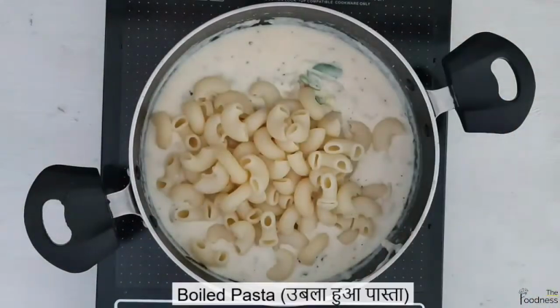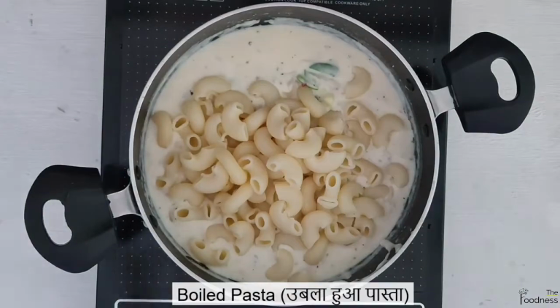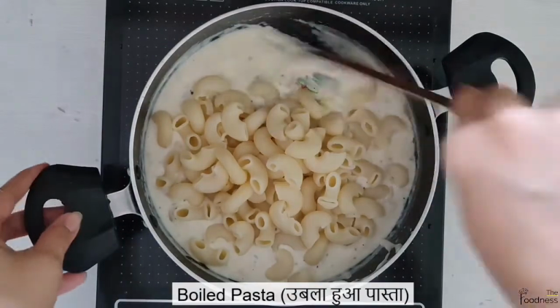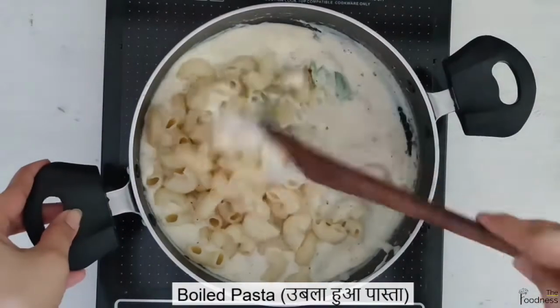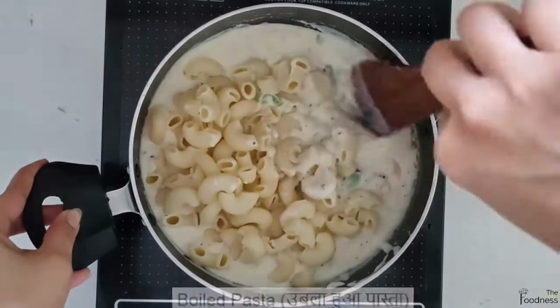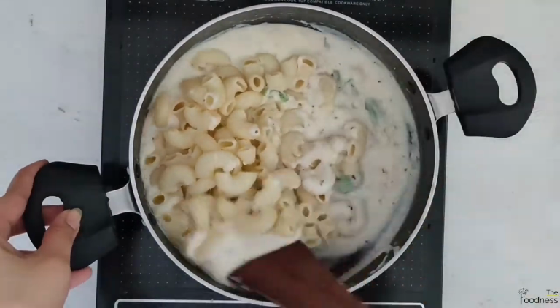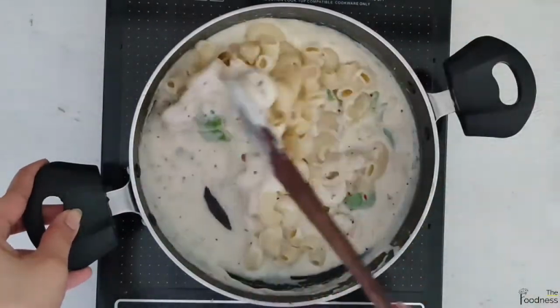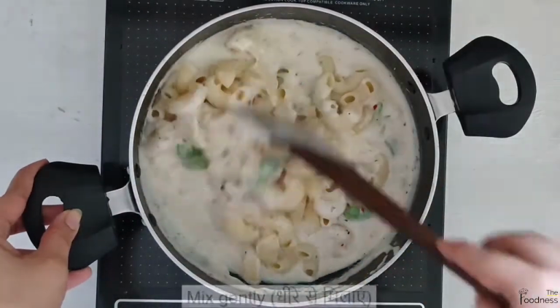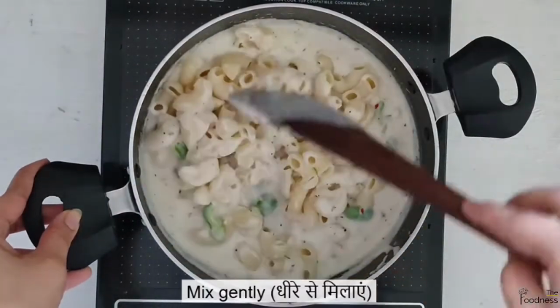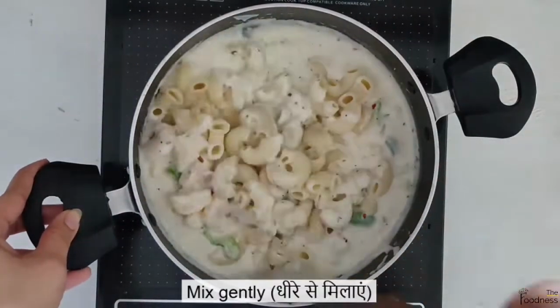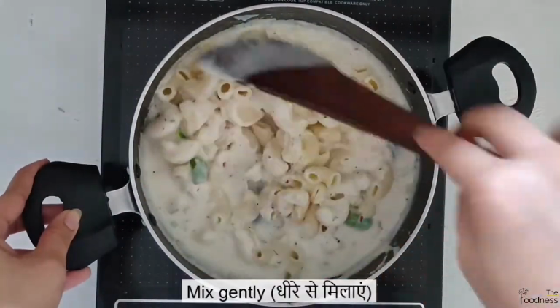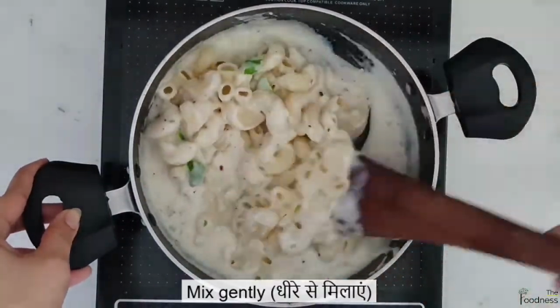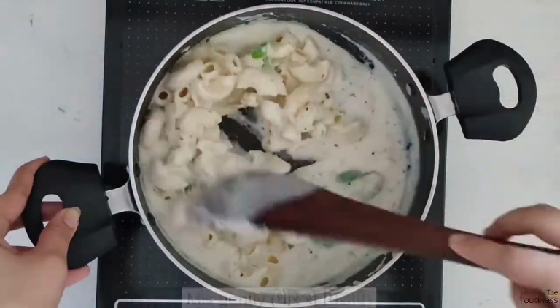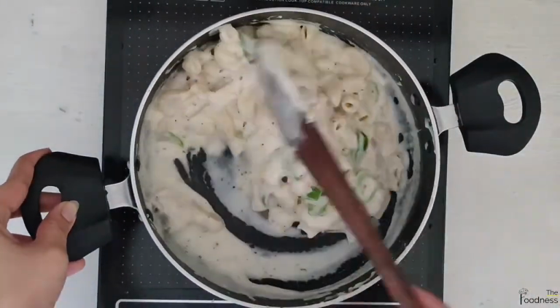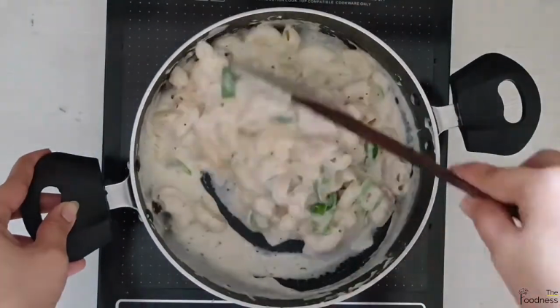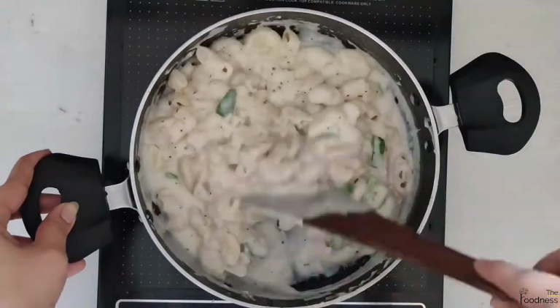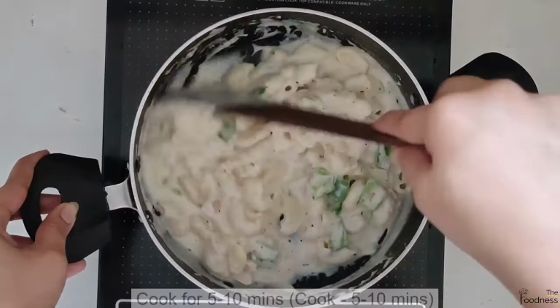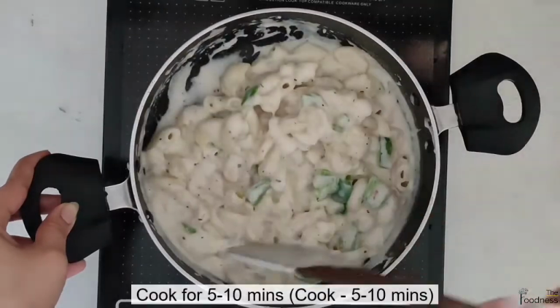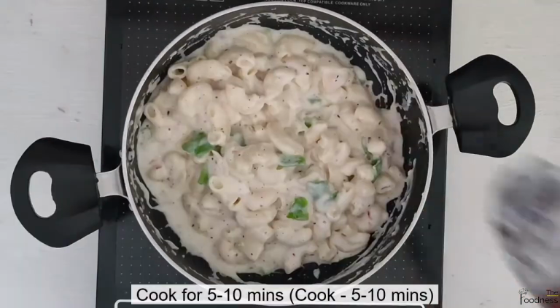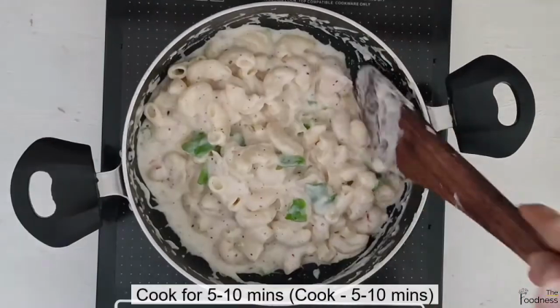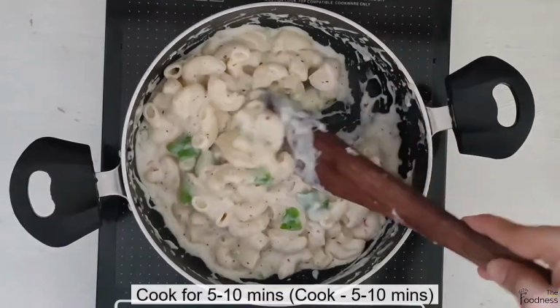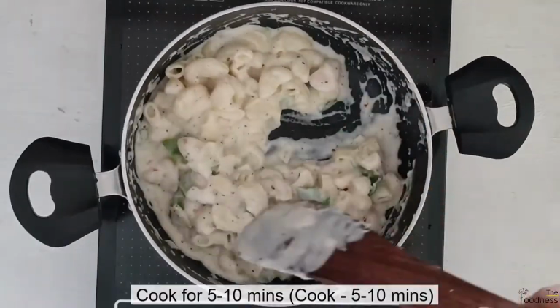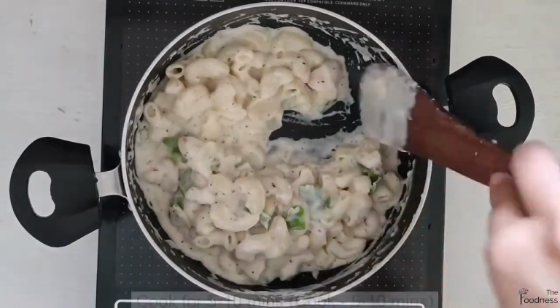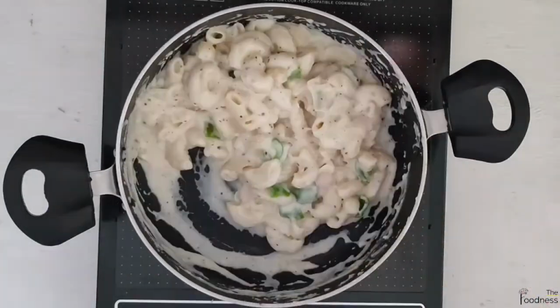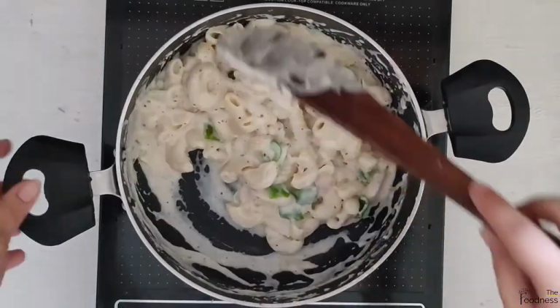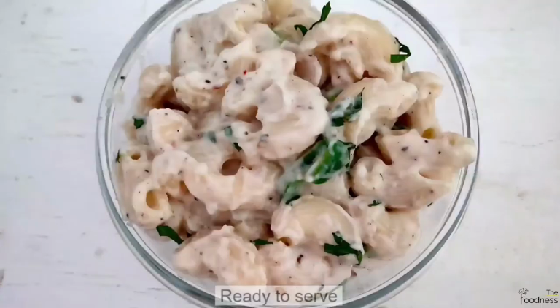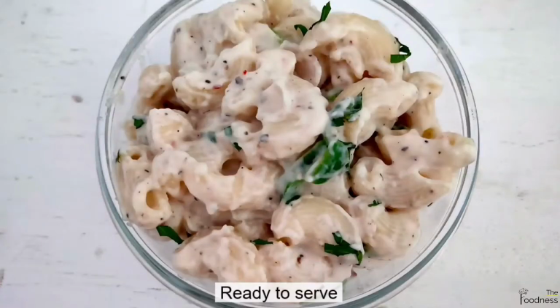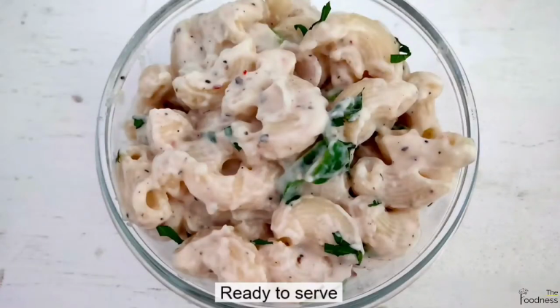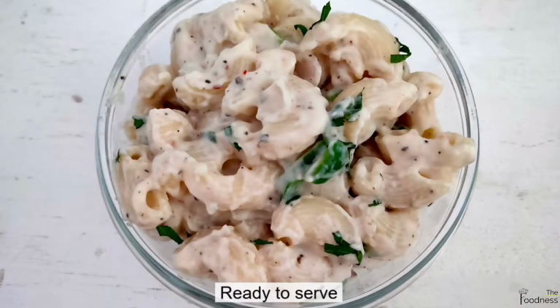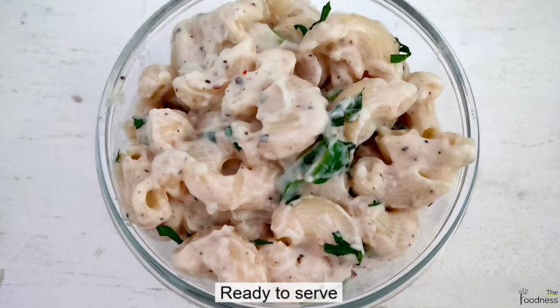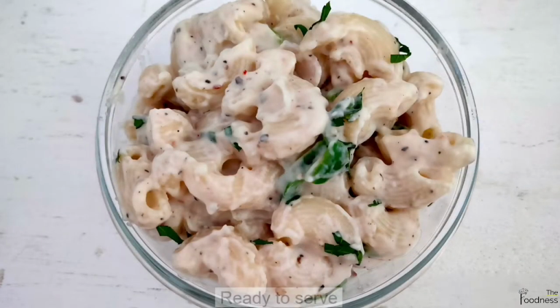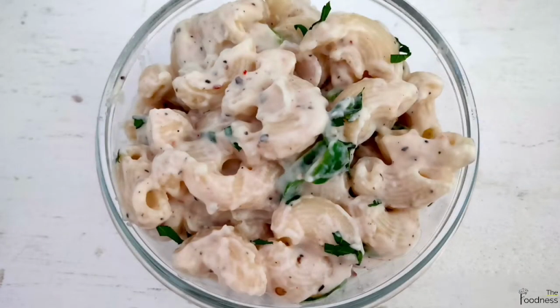Add pre-boiled pasta and mix gently. Let it cook for 5–10 more minutes and our white sauce pasta is ready to serve.